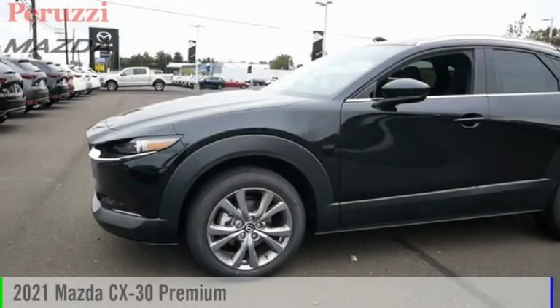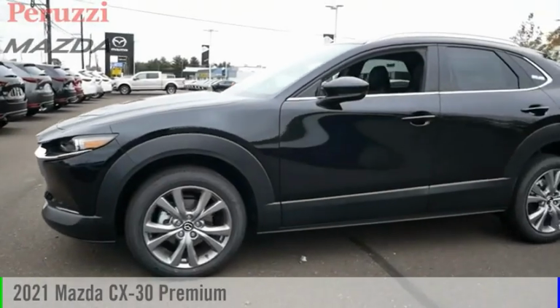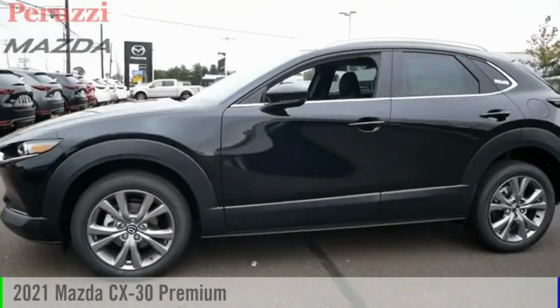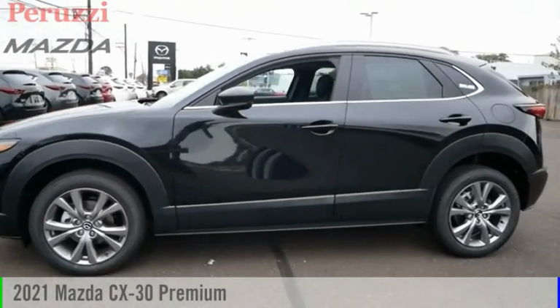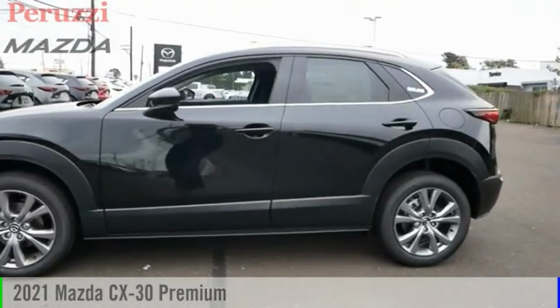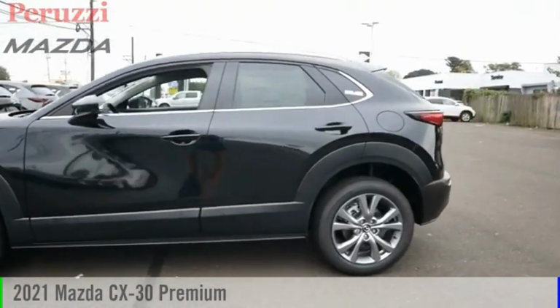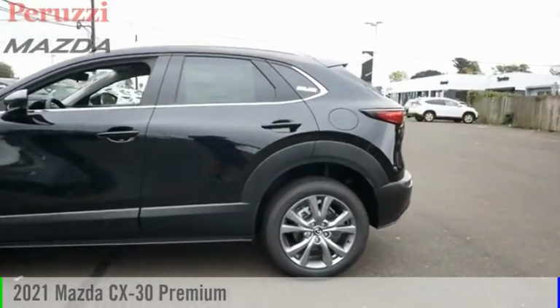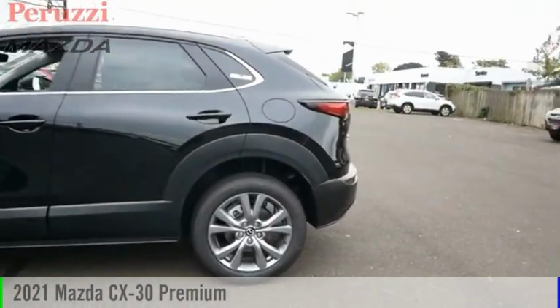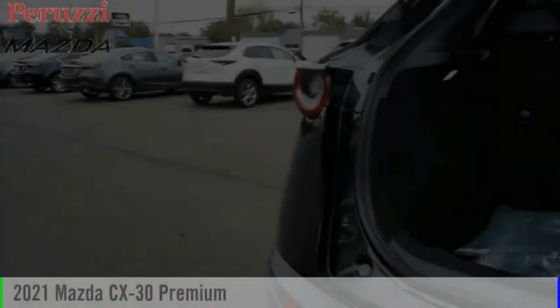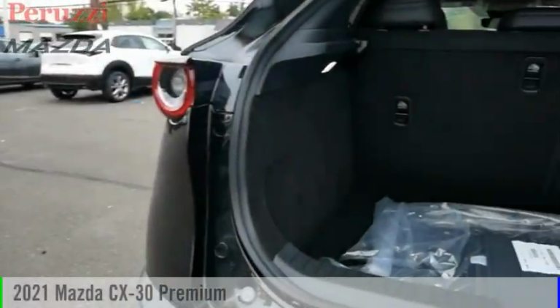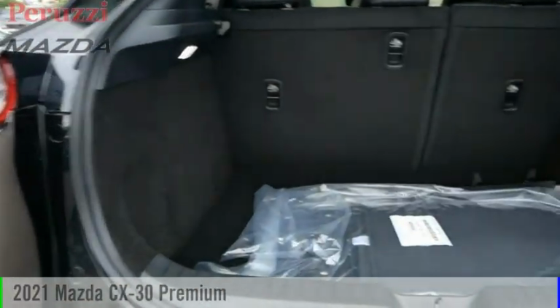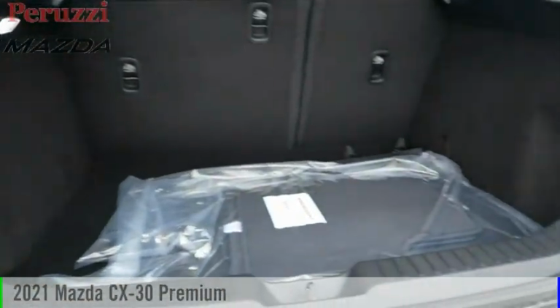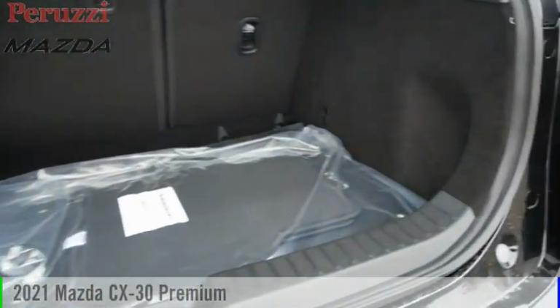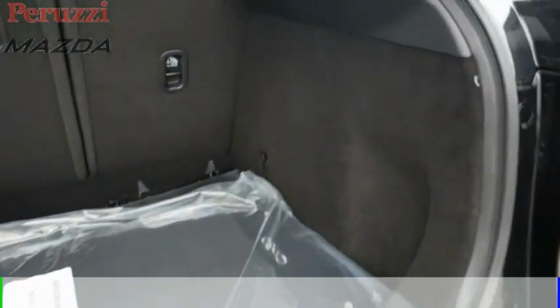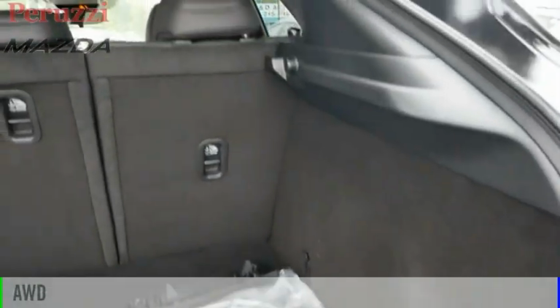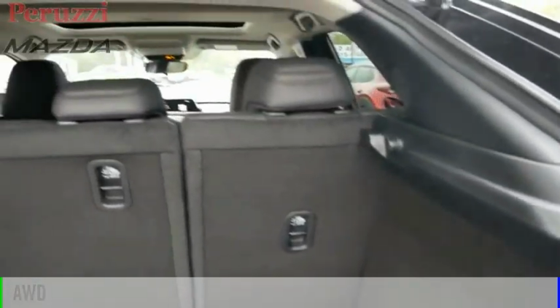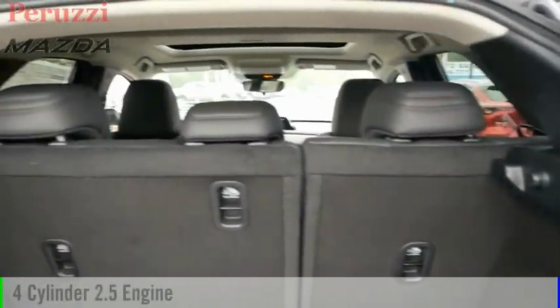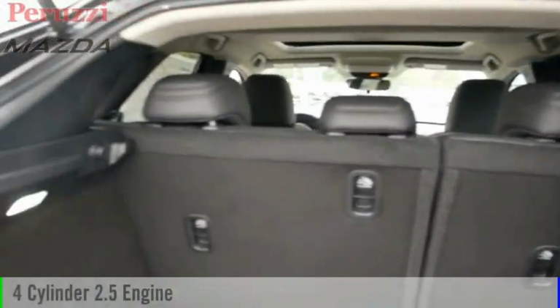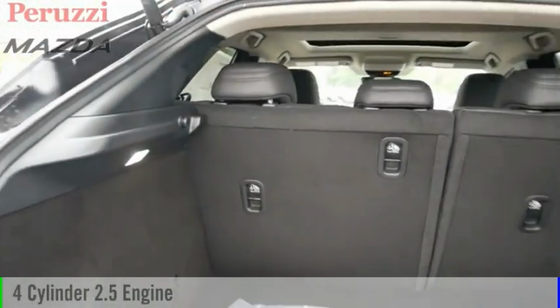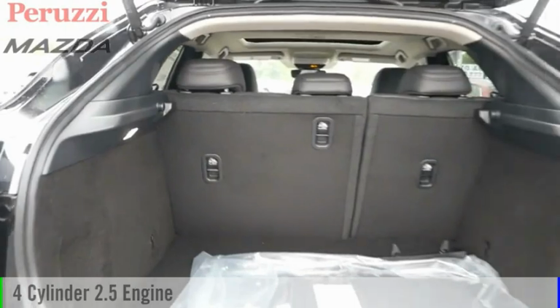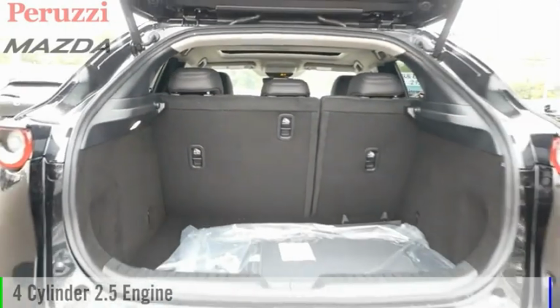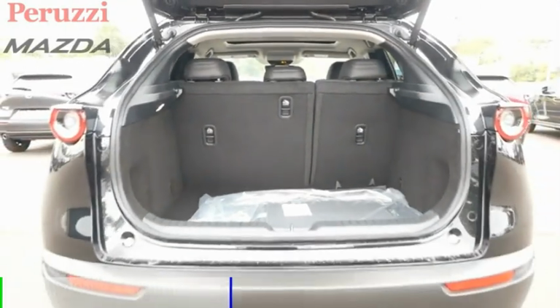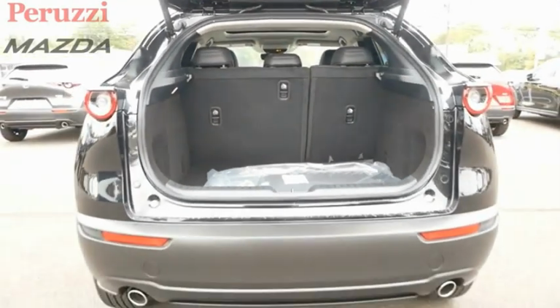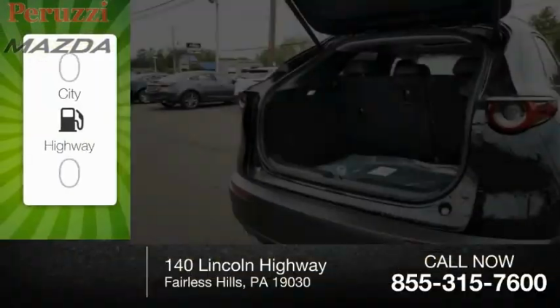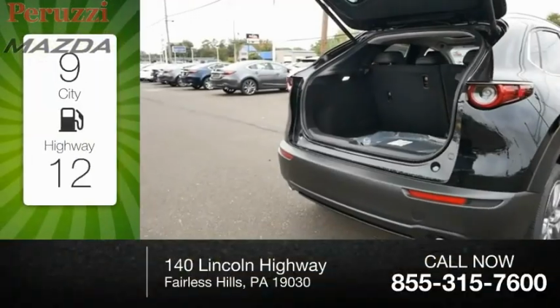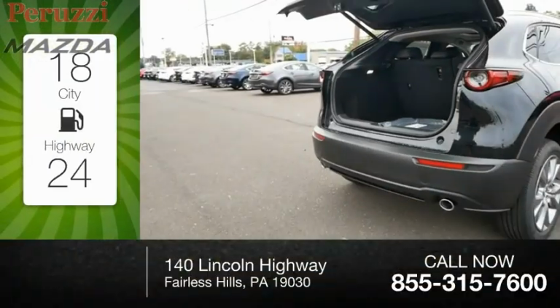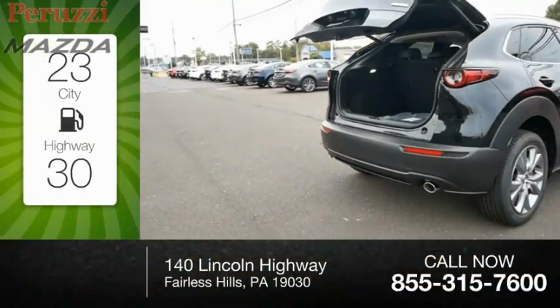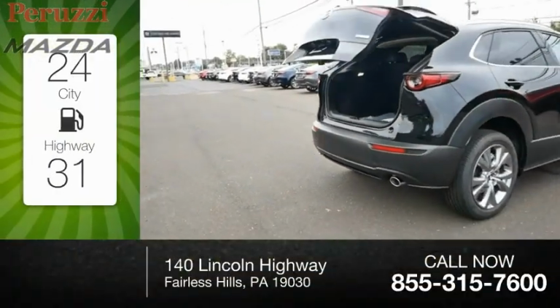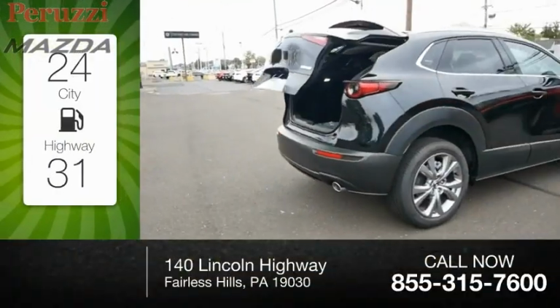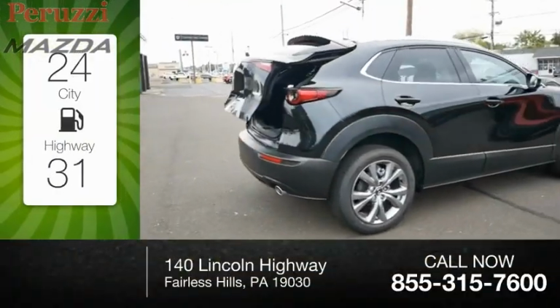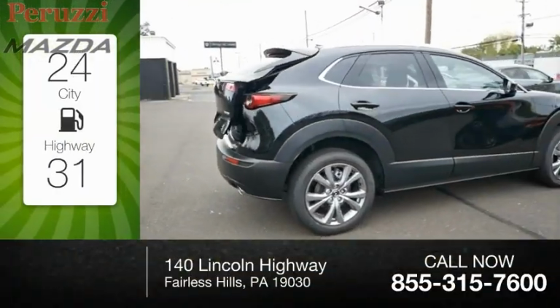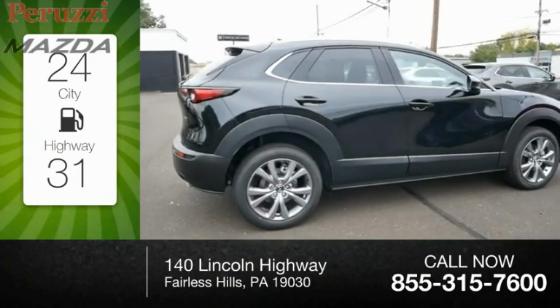Stop by and take a look at the 2021 CX-30. This vehicle is powered by an all-wheel drive, four-cylinder, 2.5-liter engine. Great fuel efficiency saves you money by requiring fewer trips to the gas station.